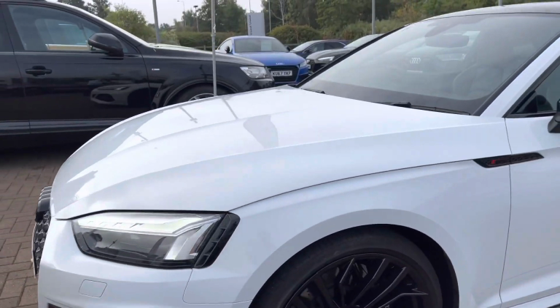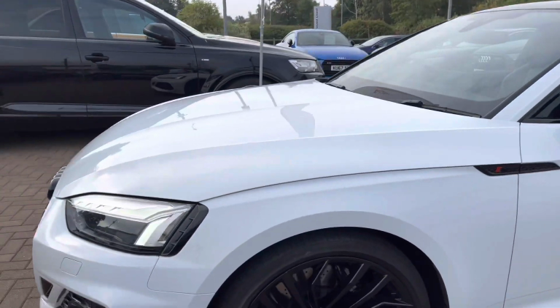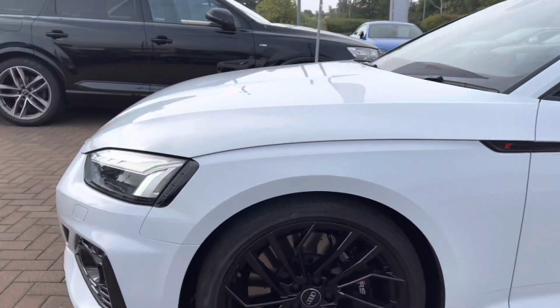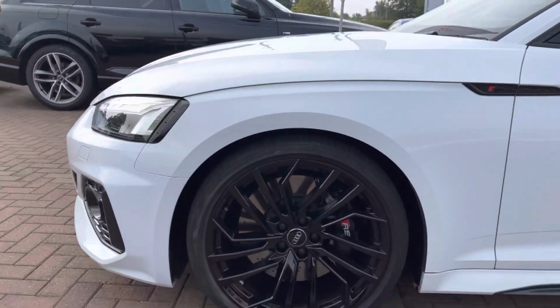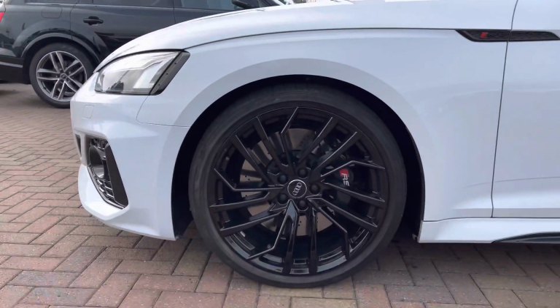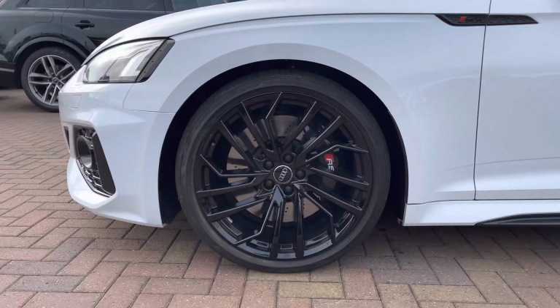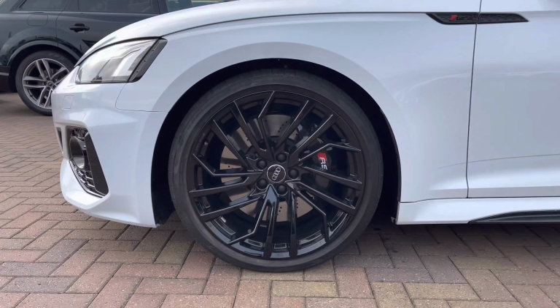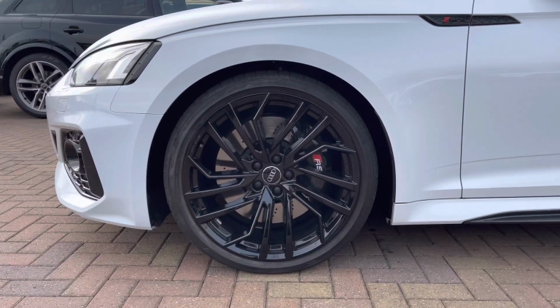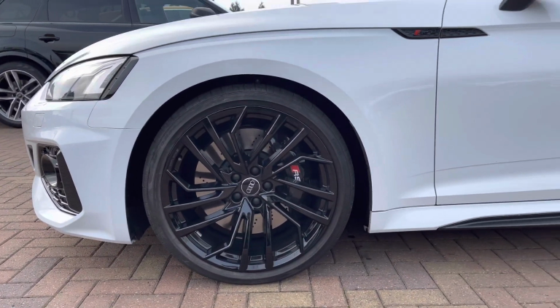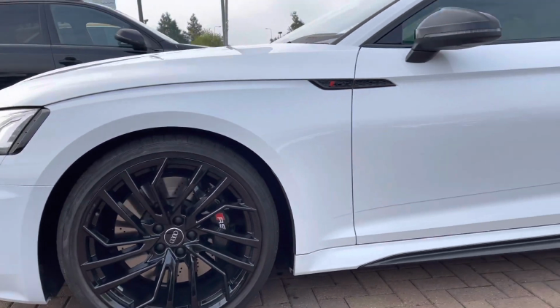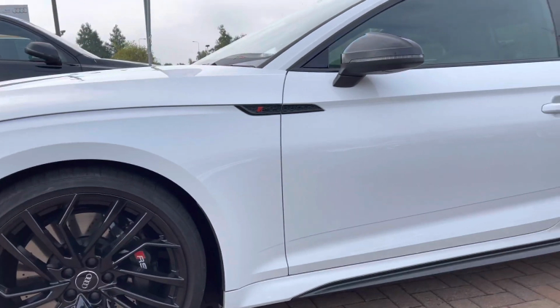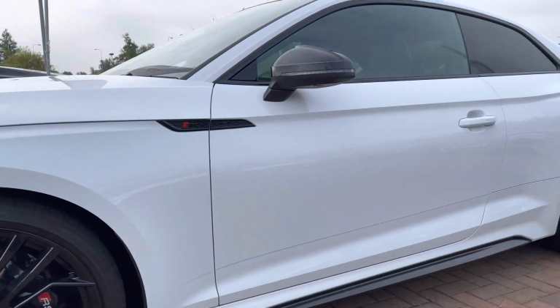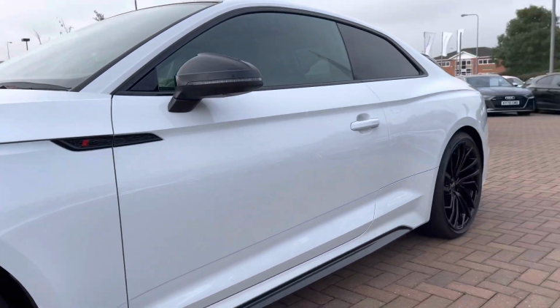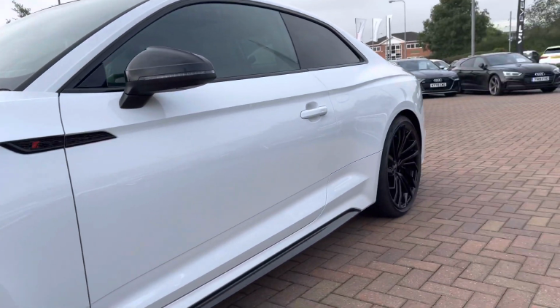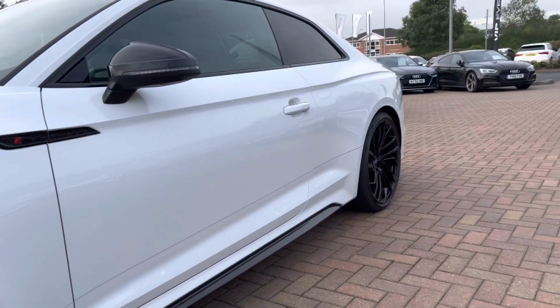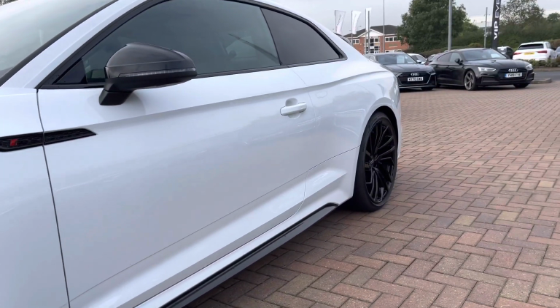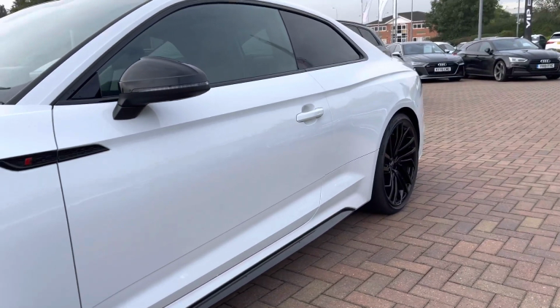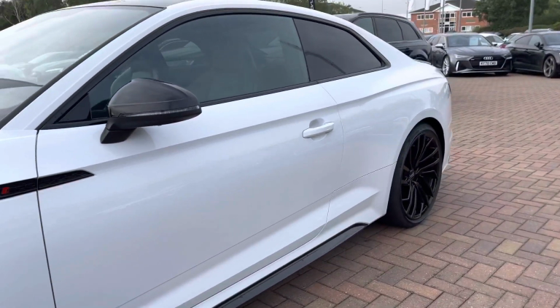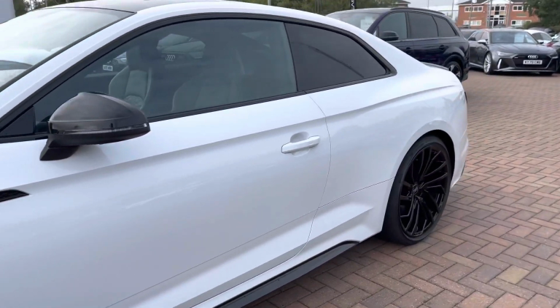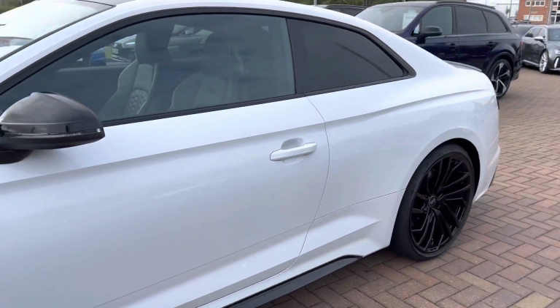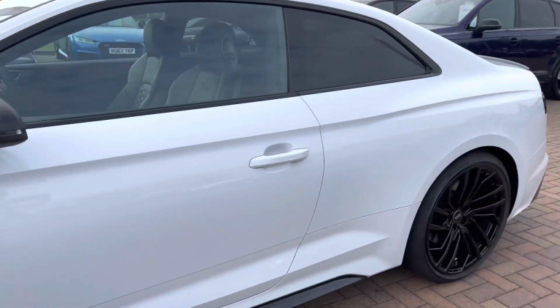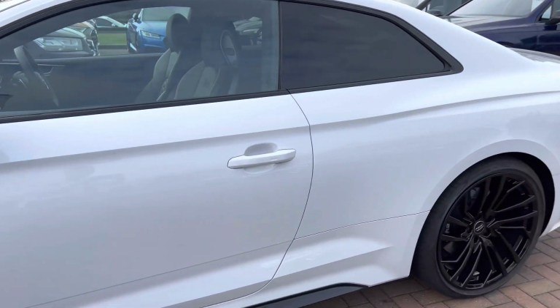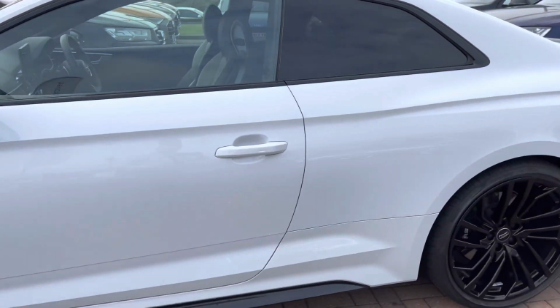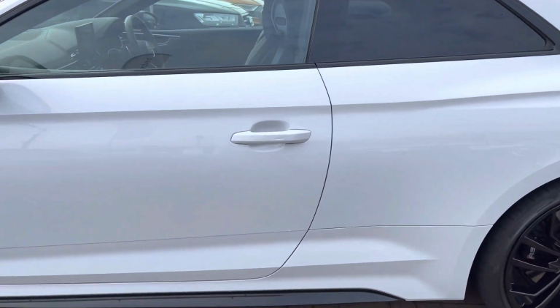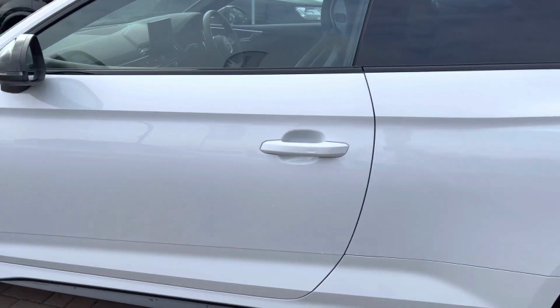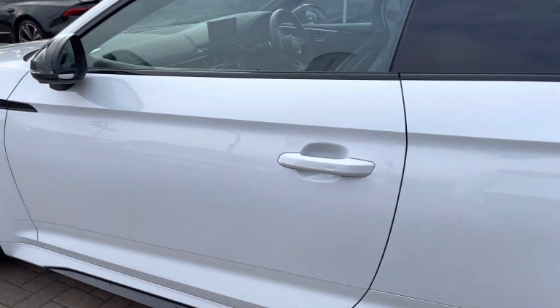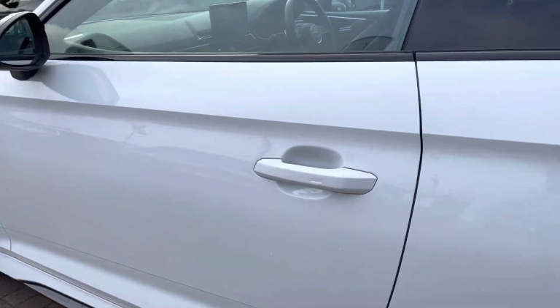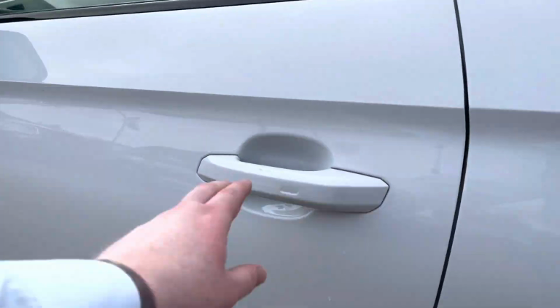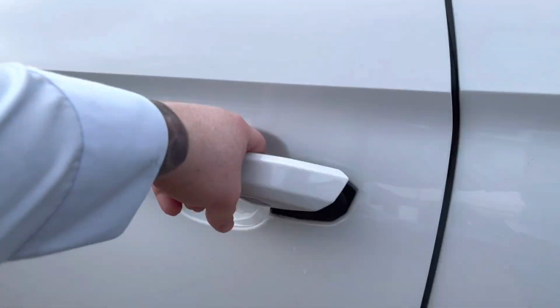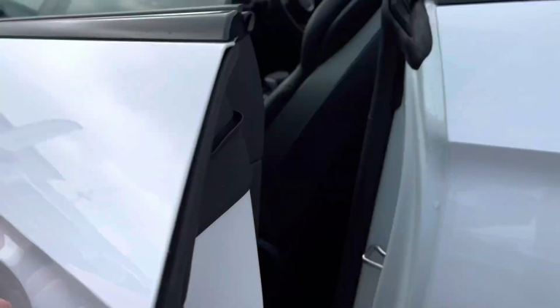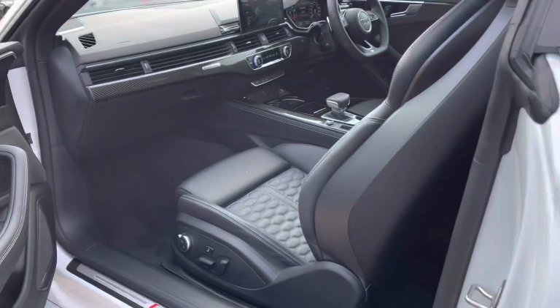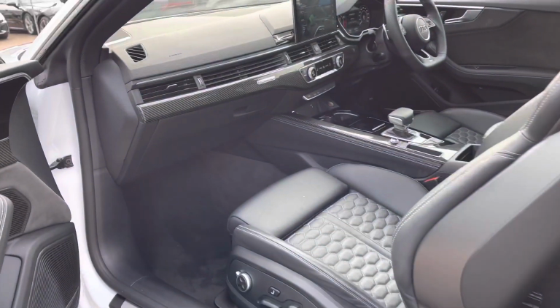Daytime running LED headlights, and round to the side the 20 inch alloy wheels. We've also got the black mirror housing and the black privacy glass in the back of the car — ideal if you want to keep any valuables on those back seats.